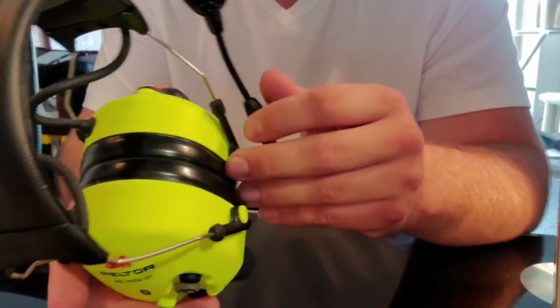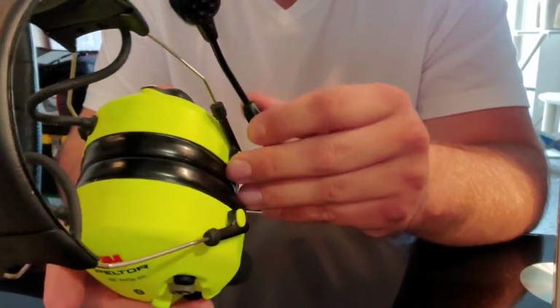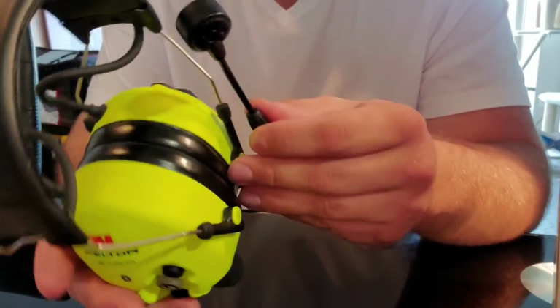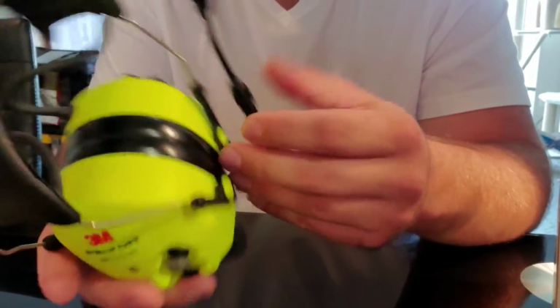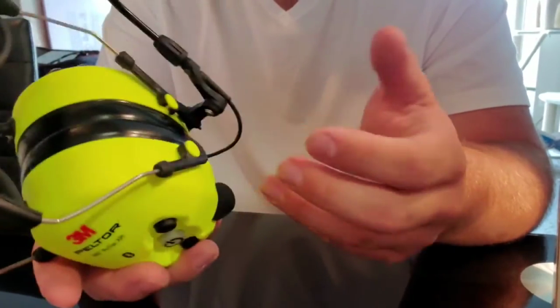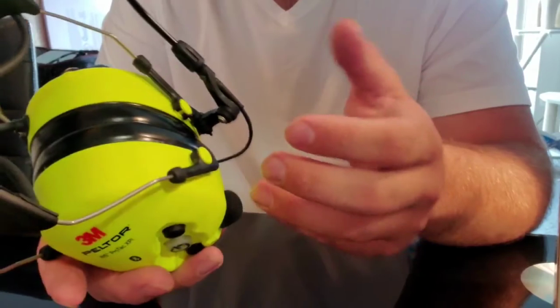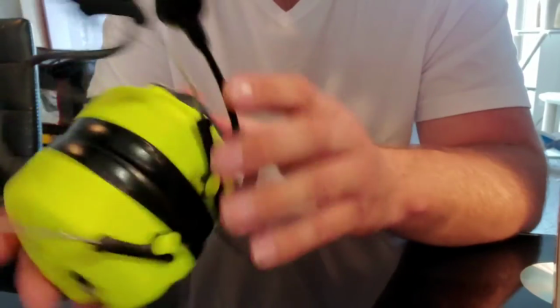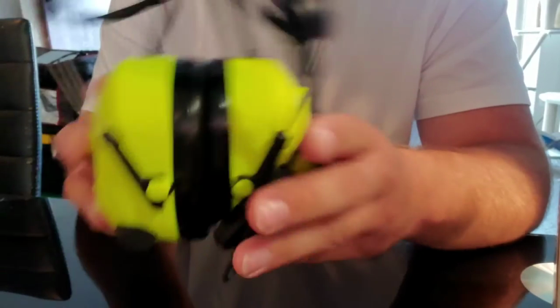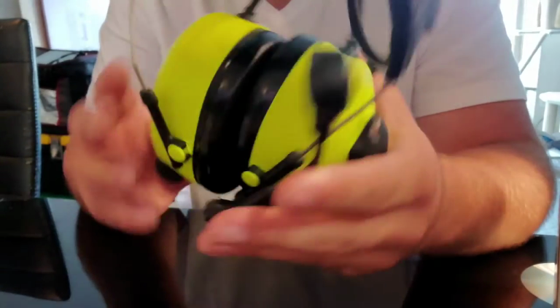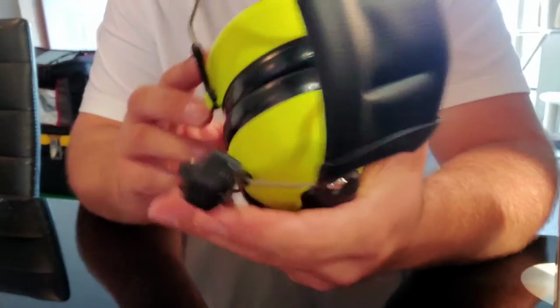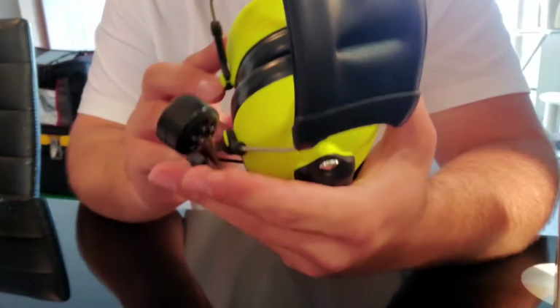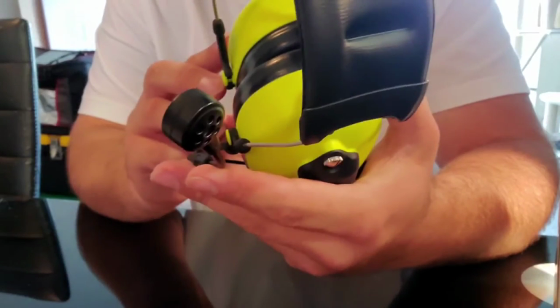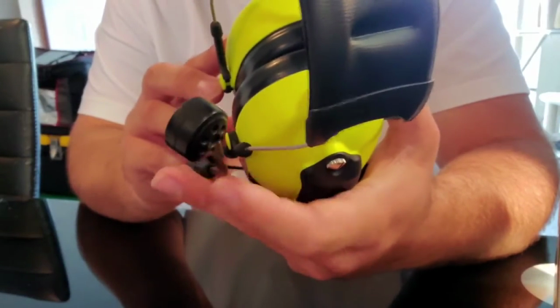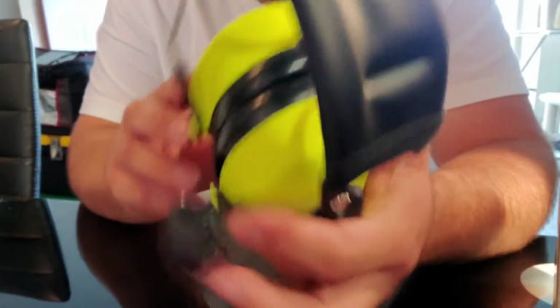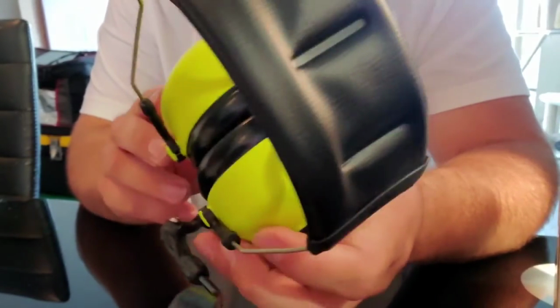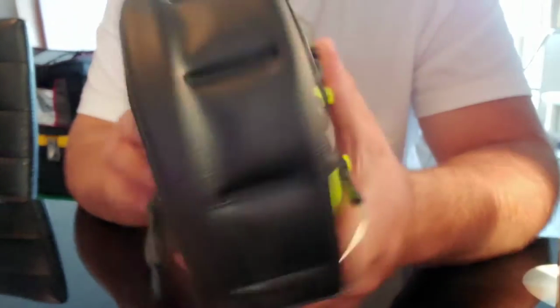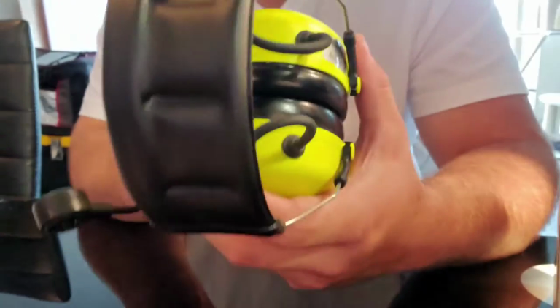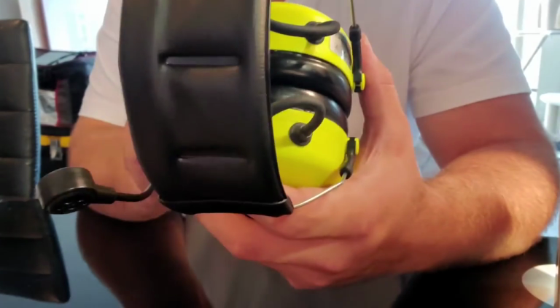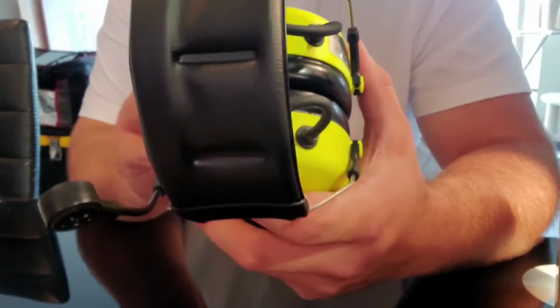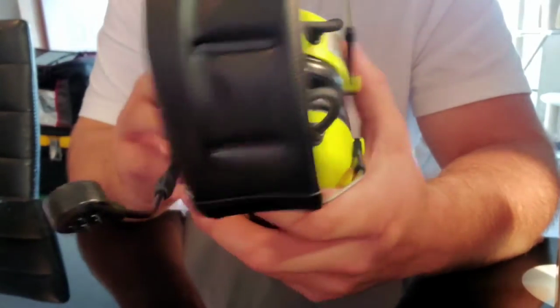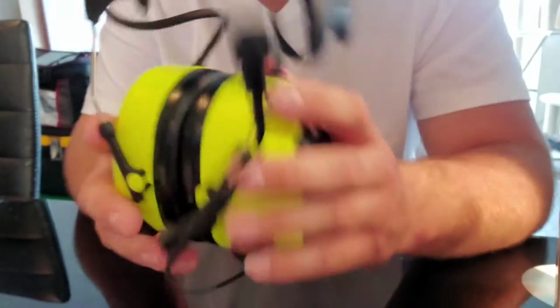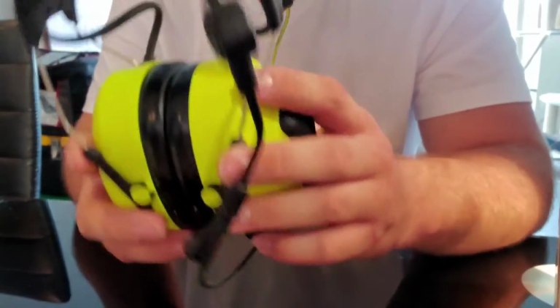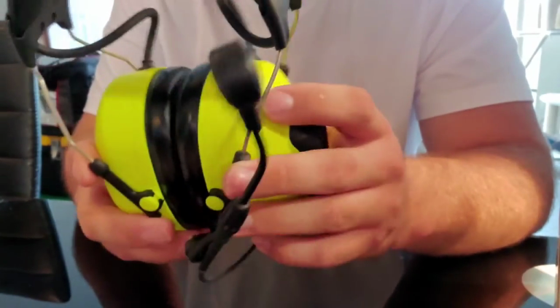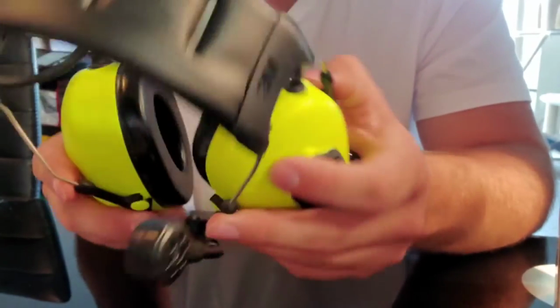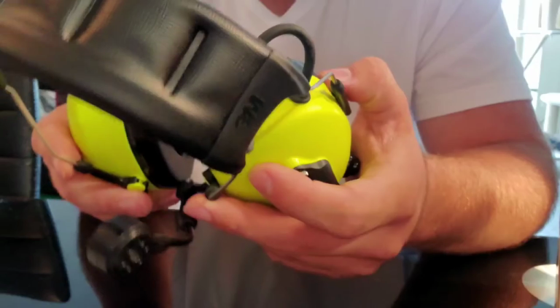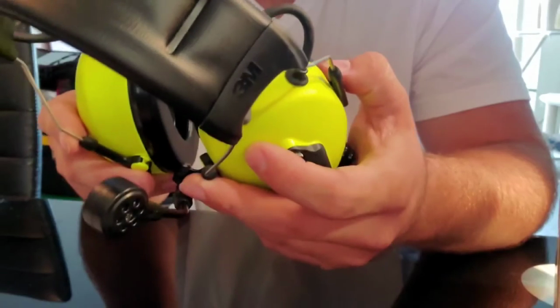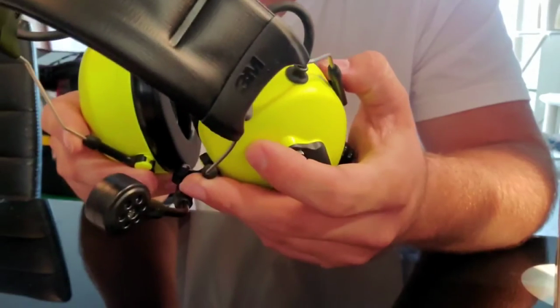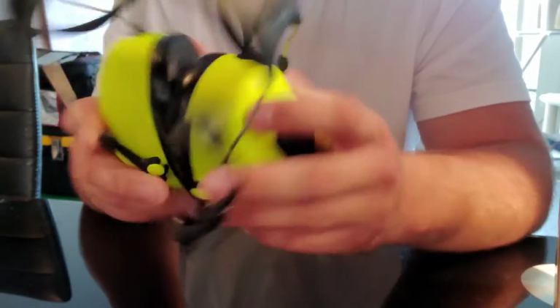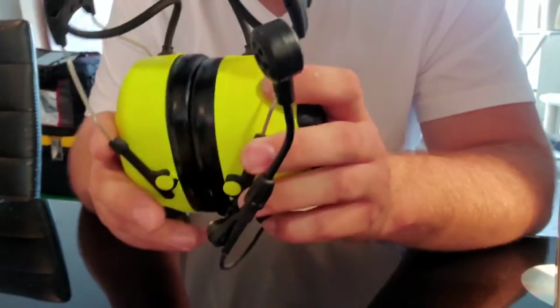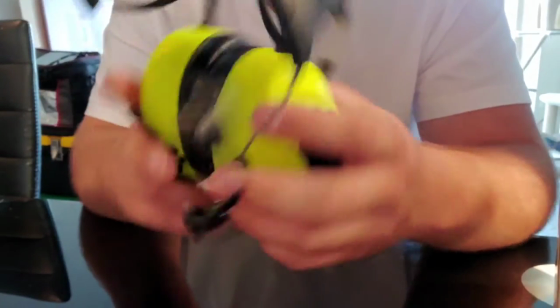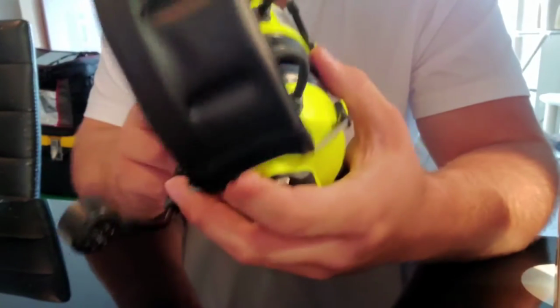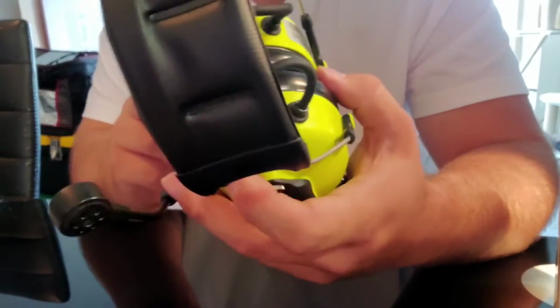The quality just looks really good — it just looks really well built. Nothing feels cheap about it or looks cheap.